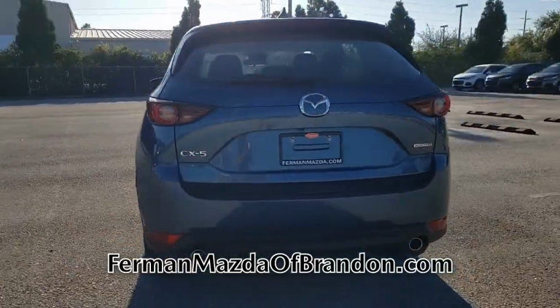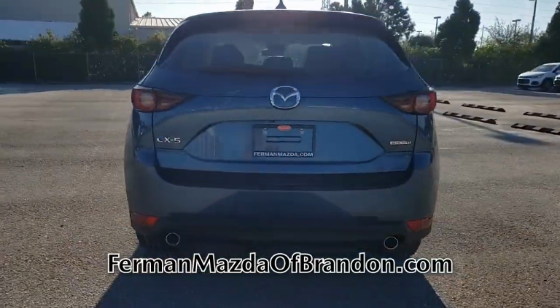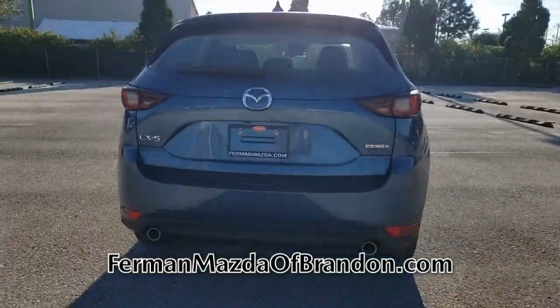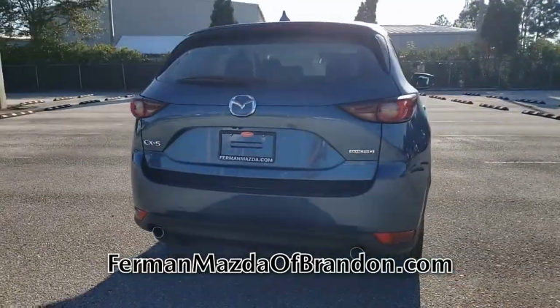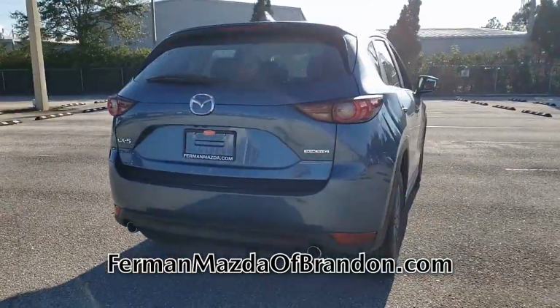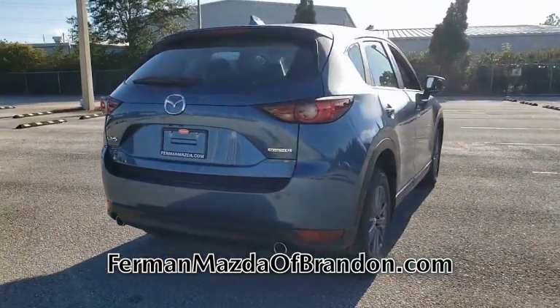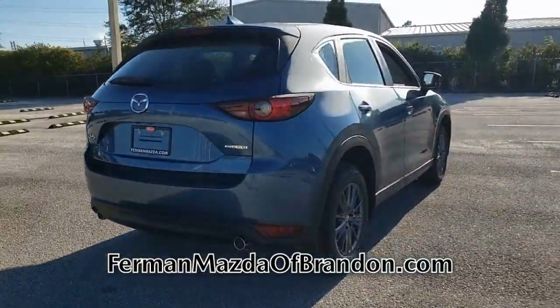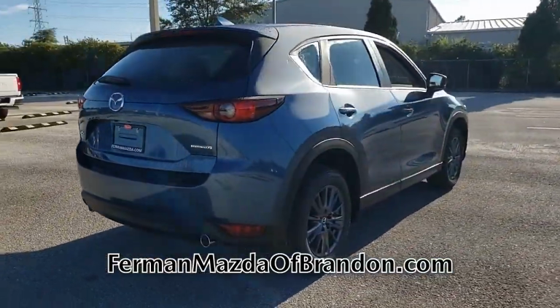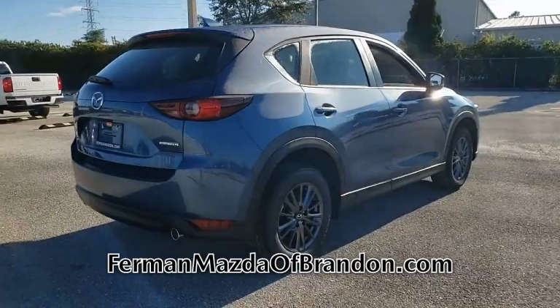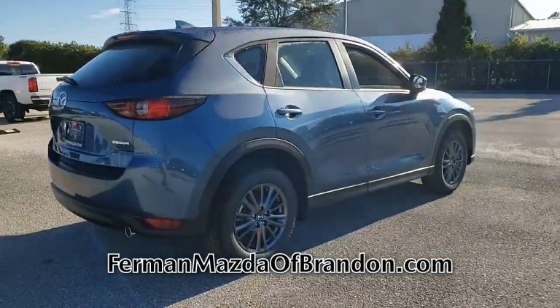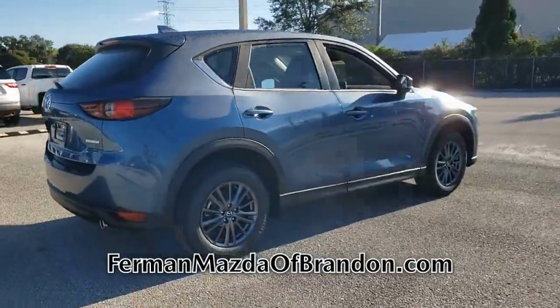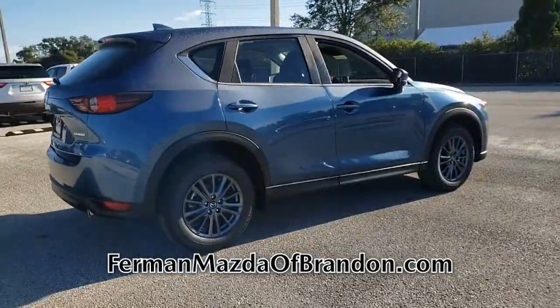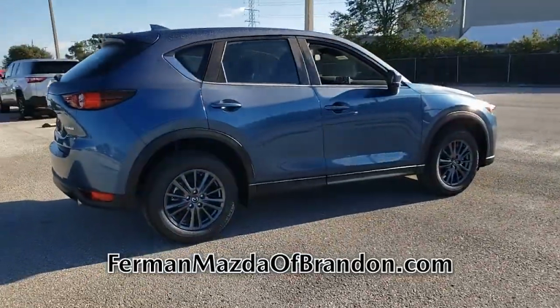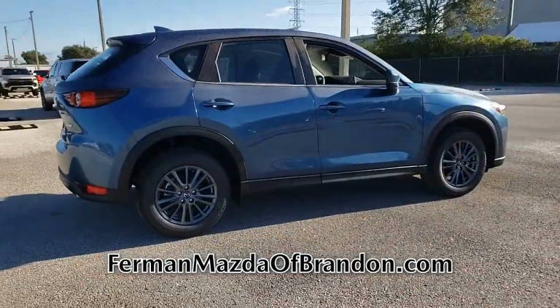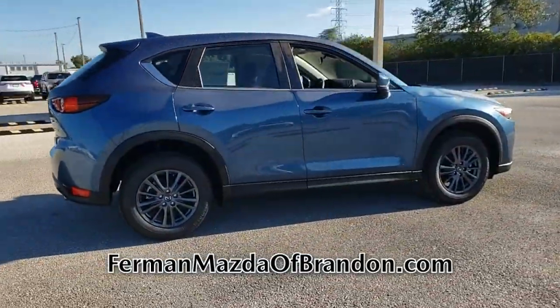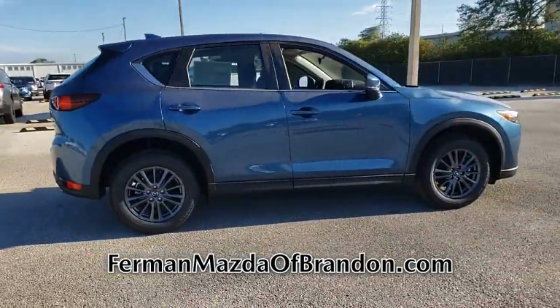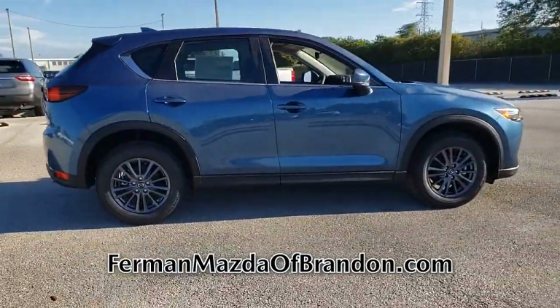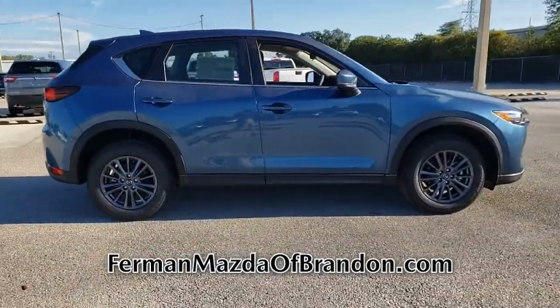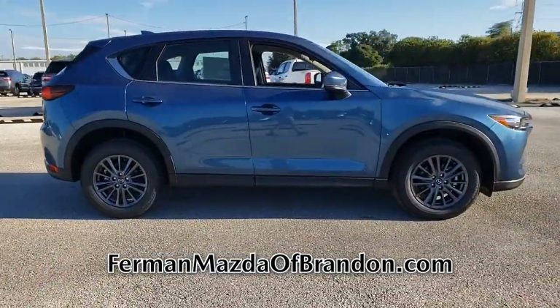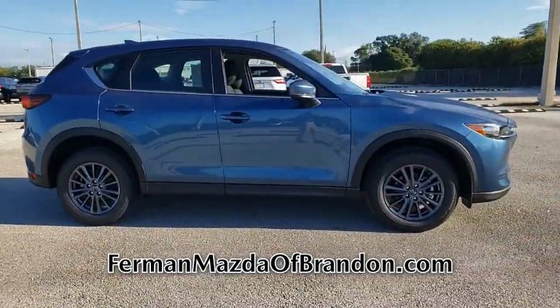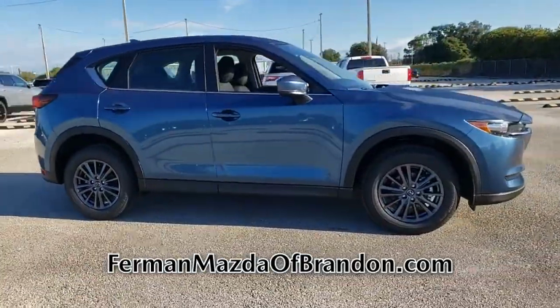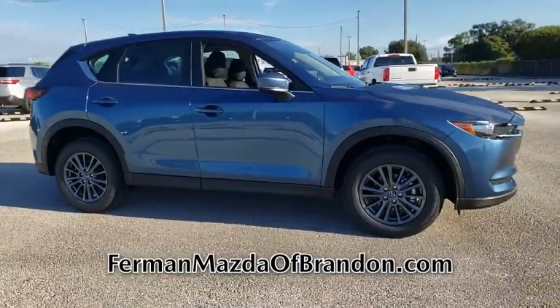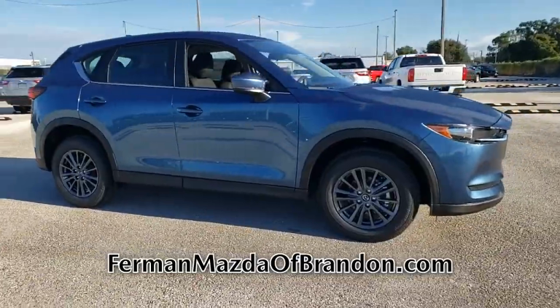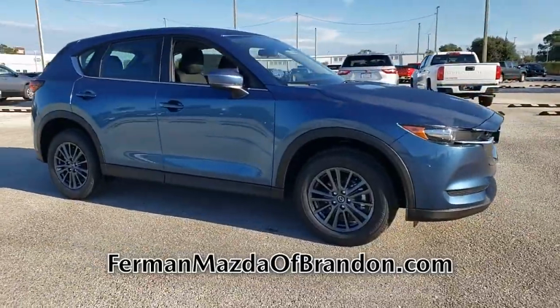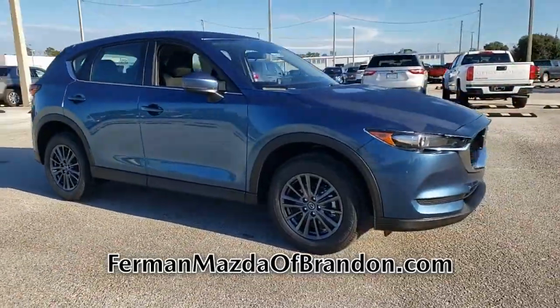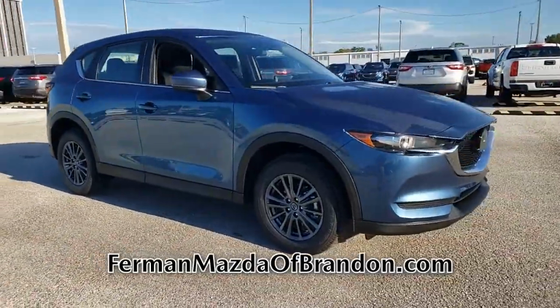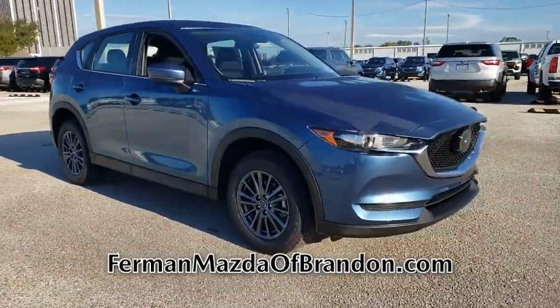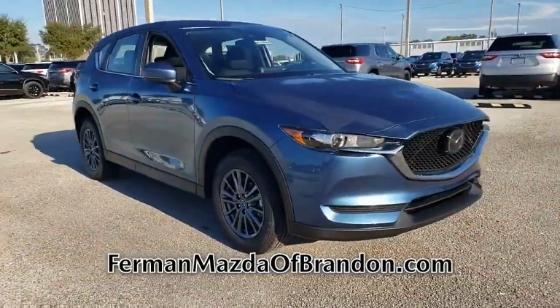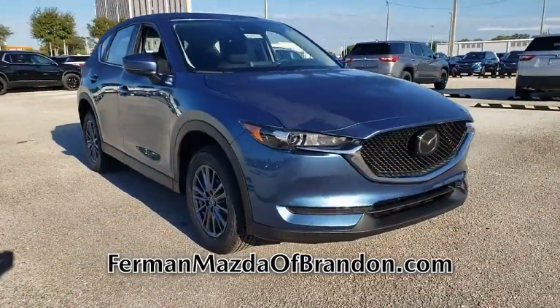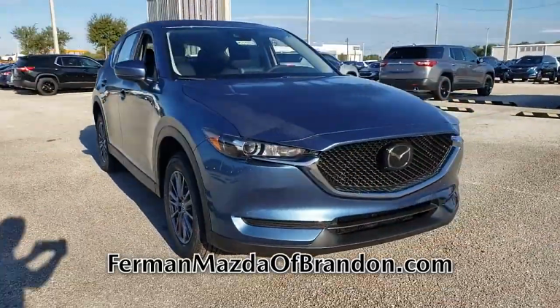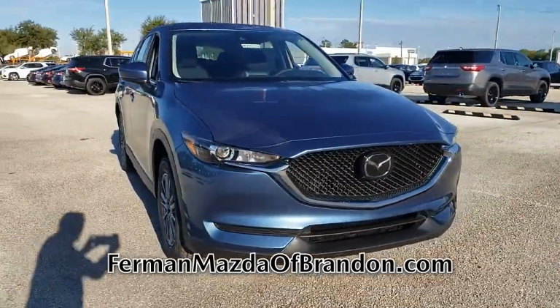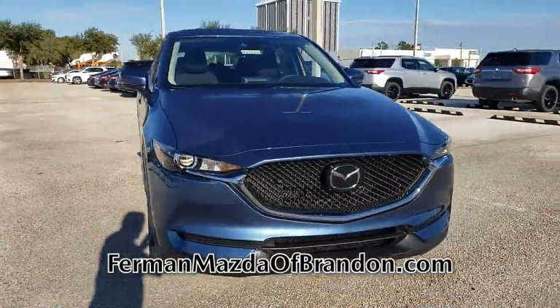This SUV is an exceptional value and won't sit on our lot very long. Get in here today before it is gone. Thank you for watching. Come in today so that our professional sales team can help you drive a vehicle home without delay.